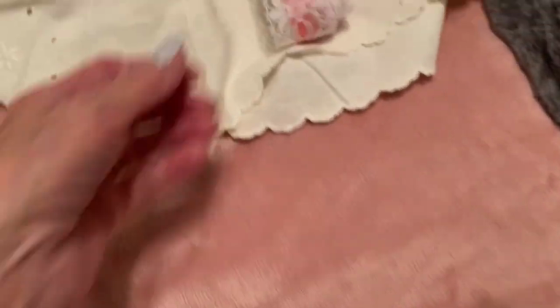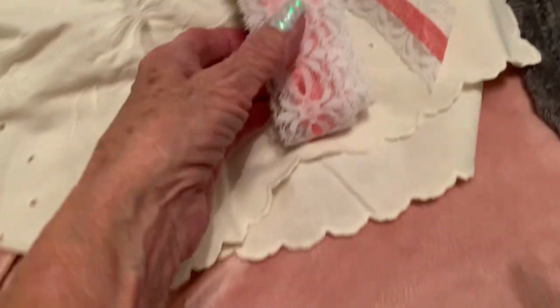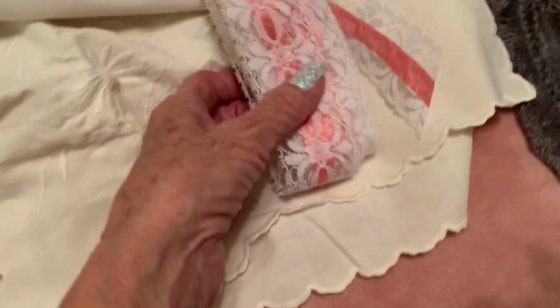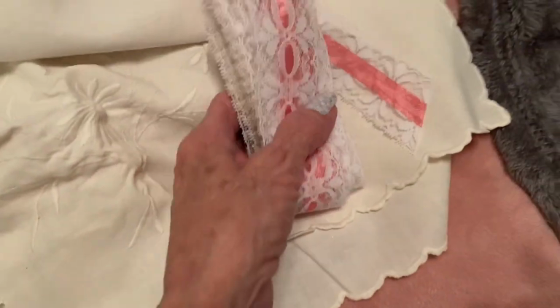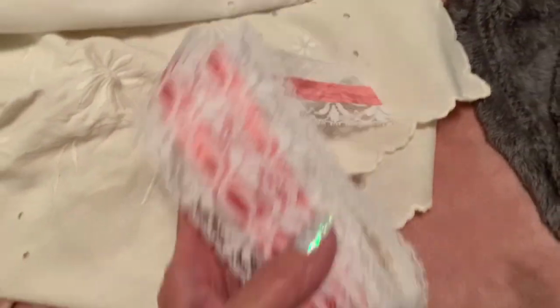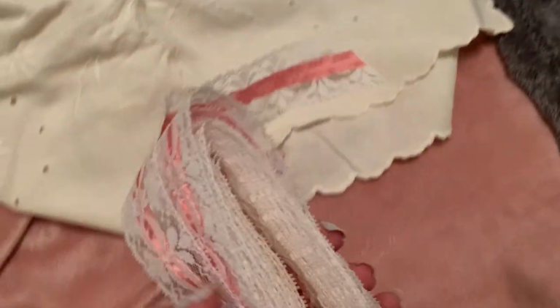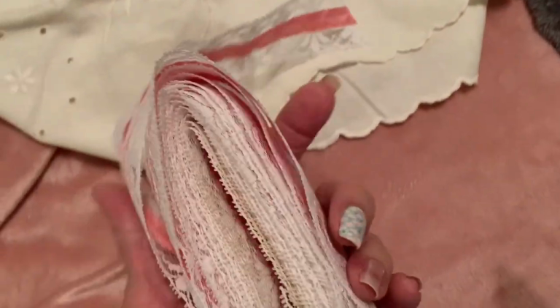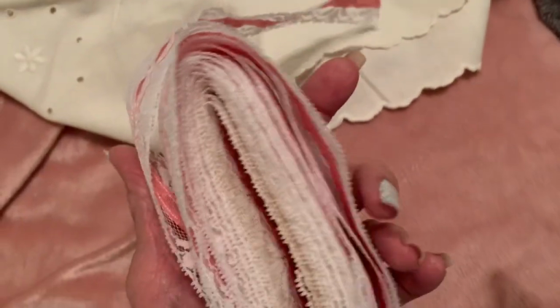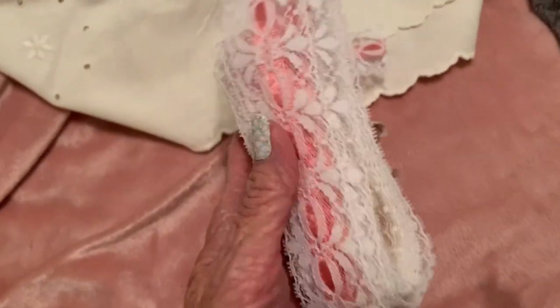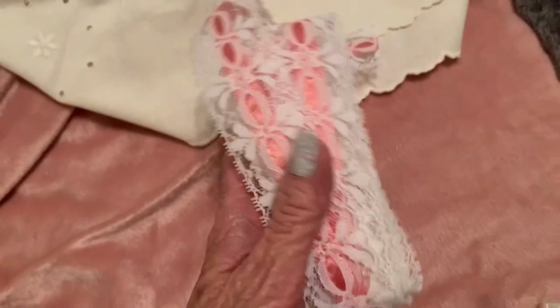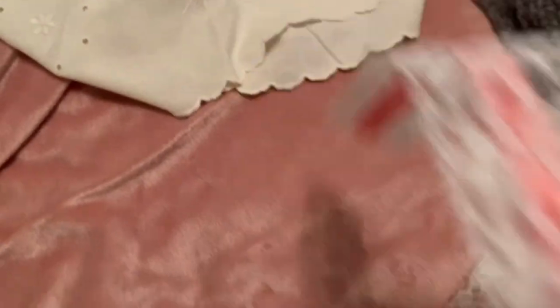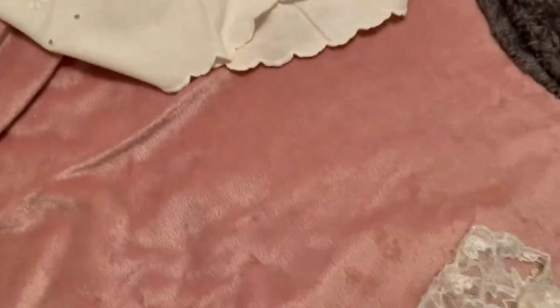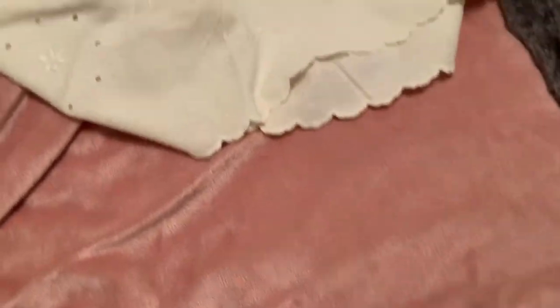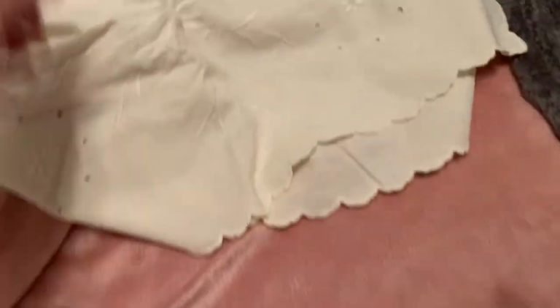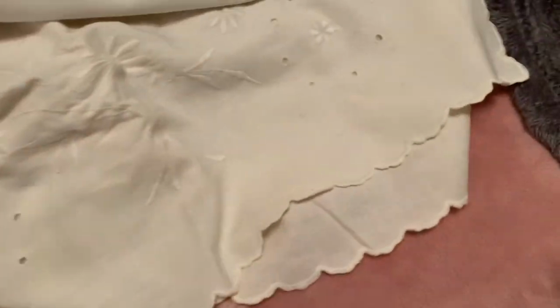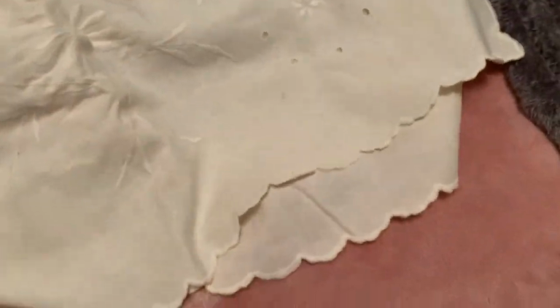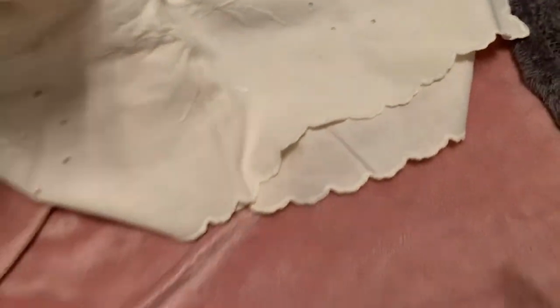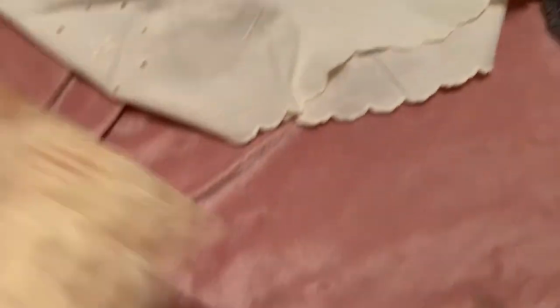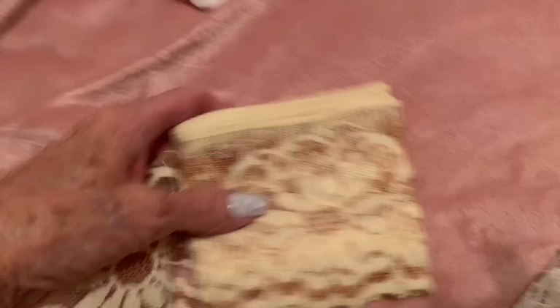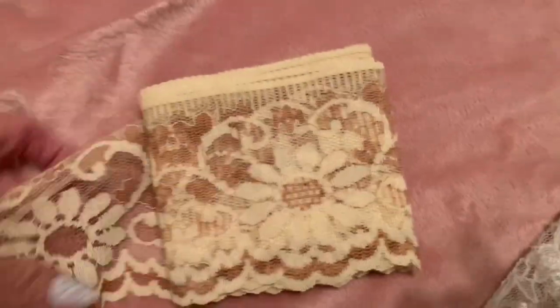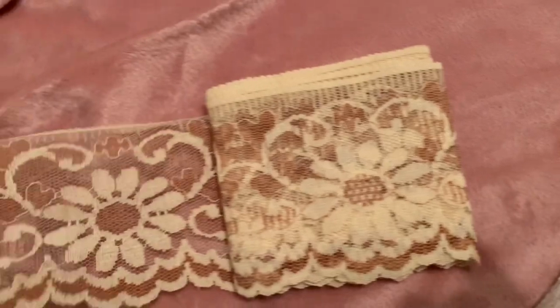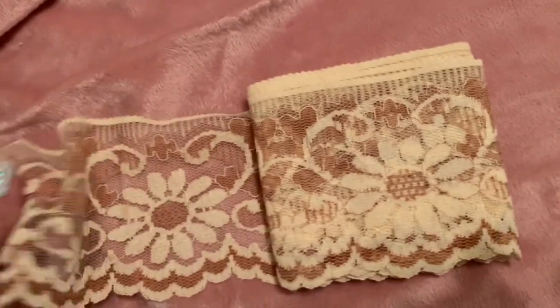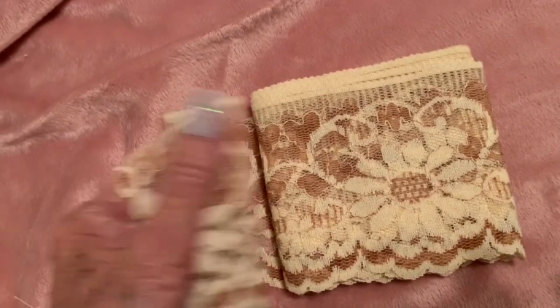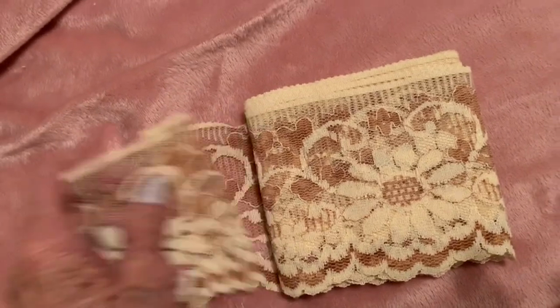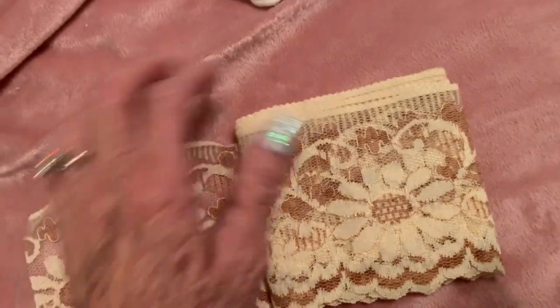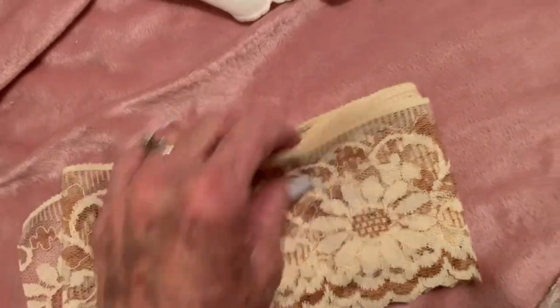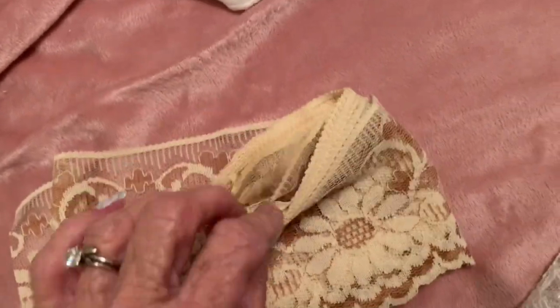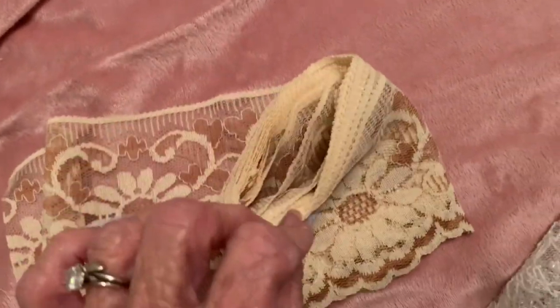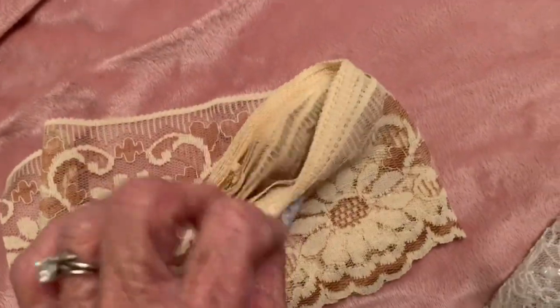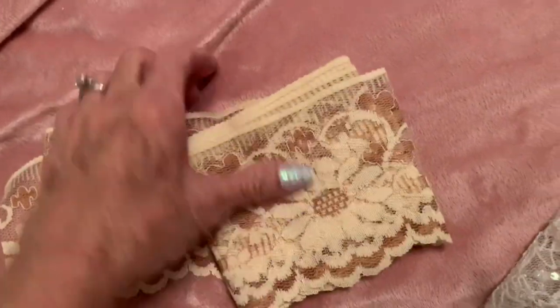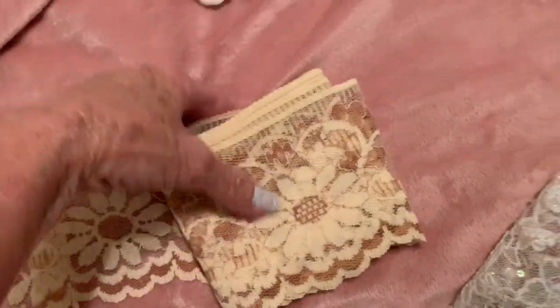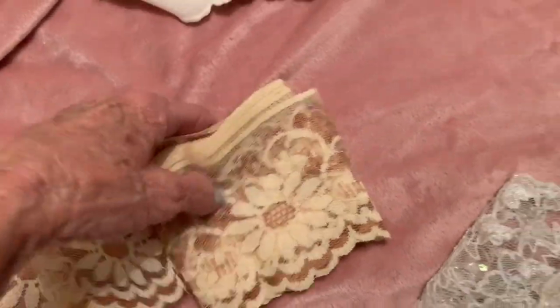There's this pink lace — lots of it. There's this beautiful lace, very soft and vintage. It's pretty old.